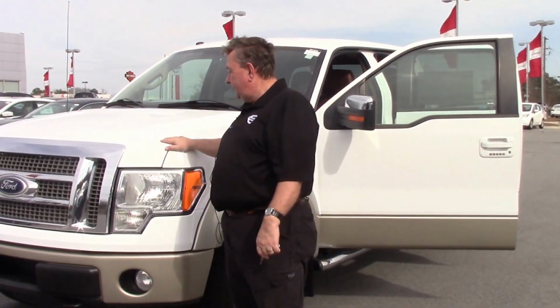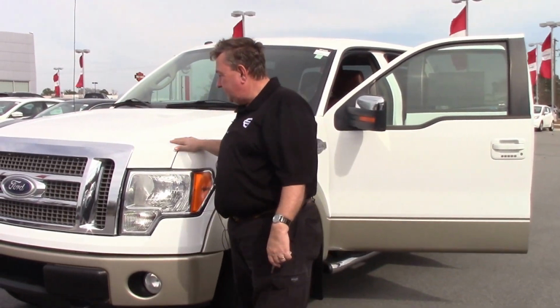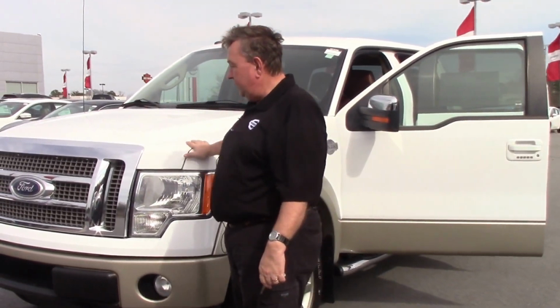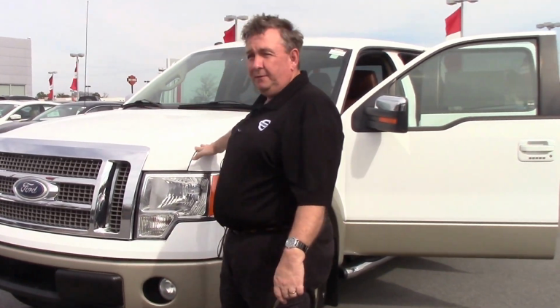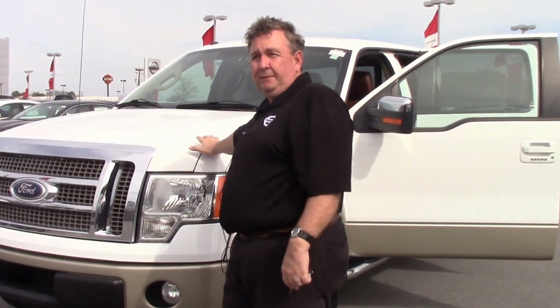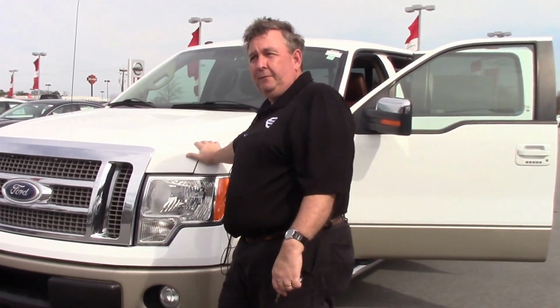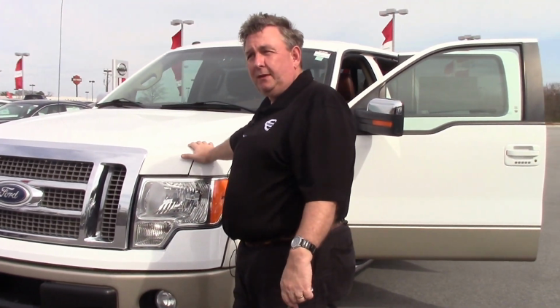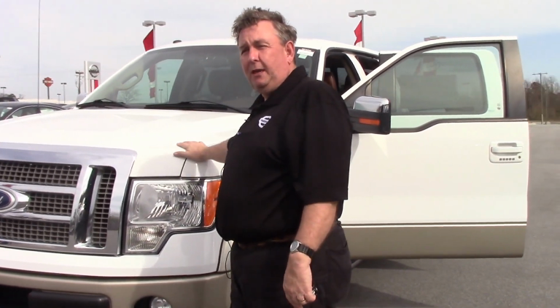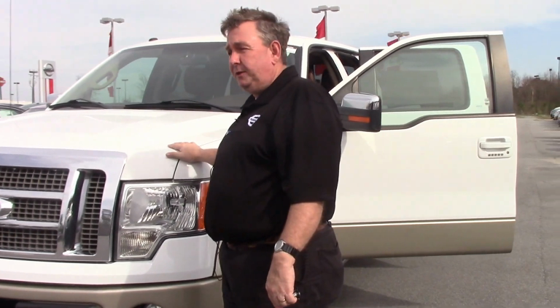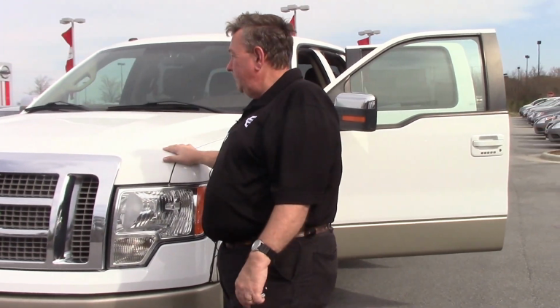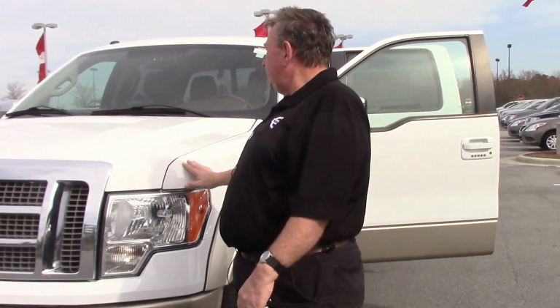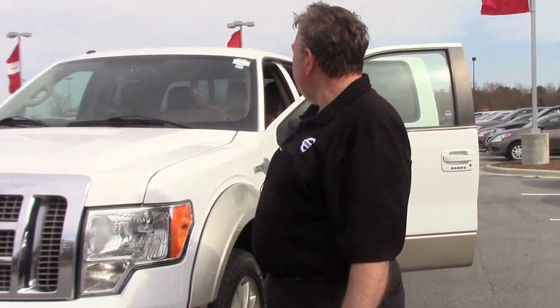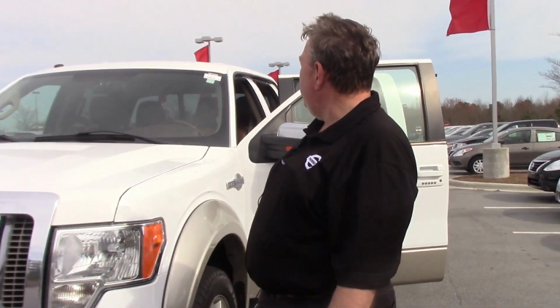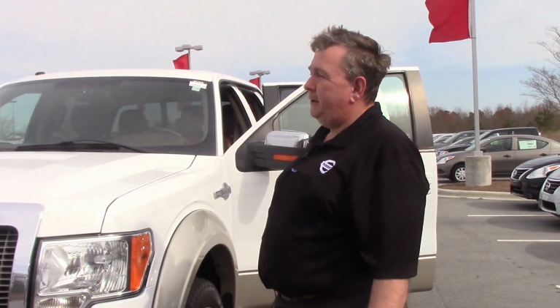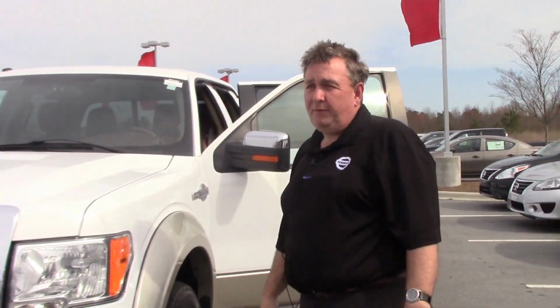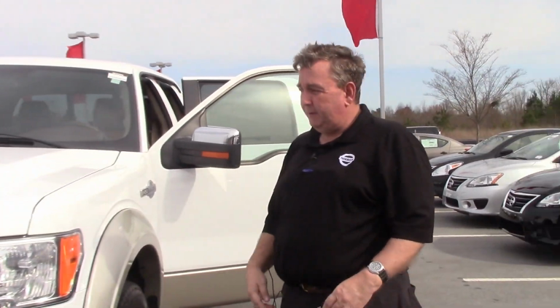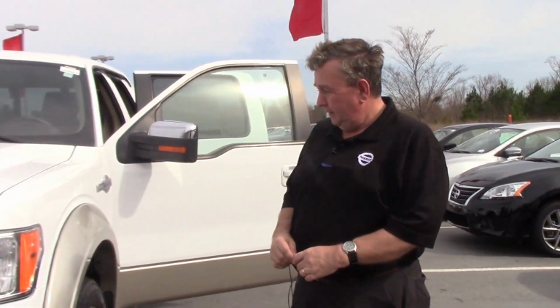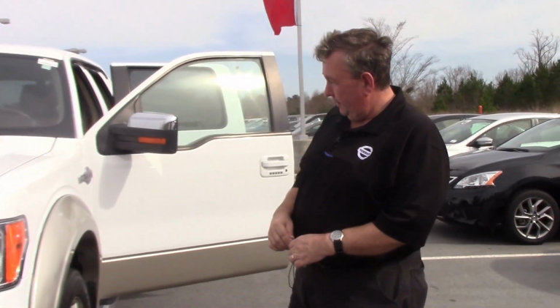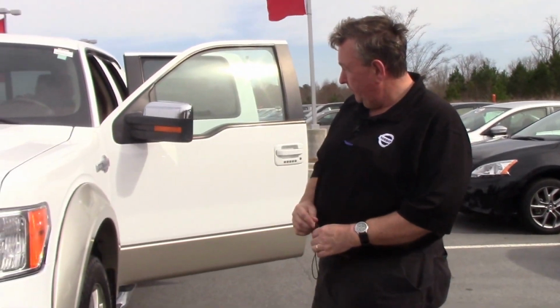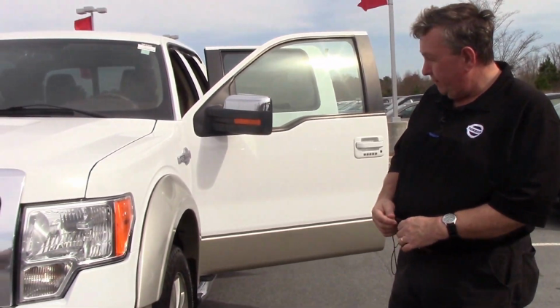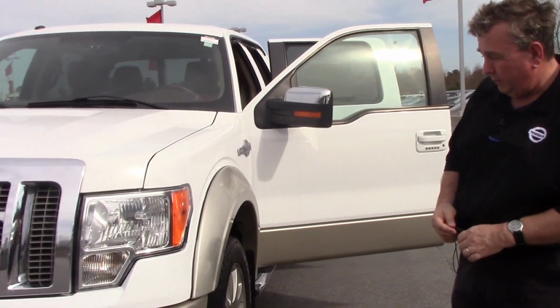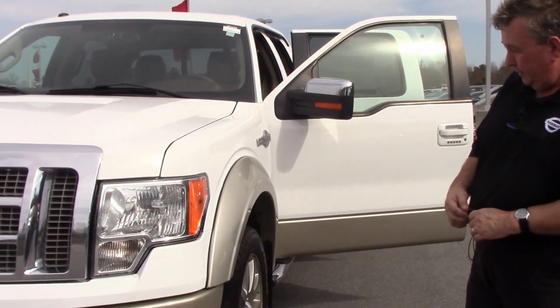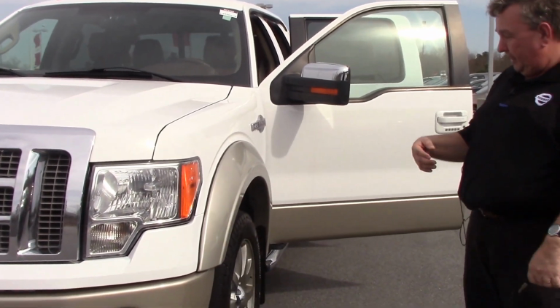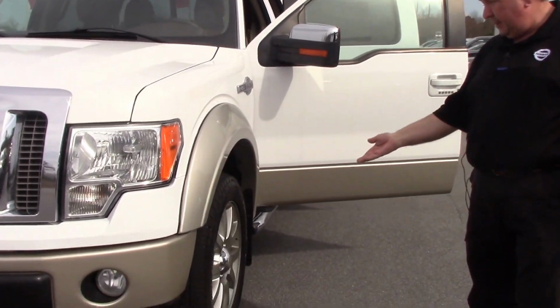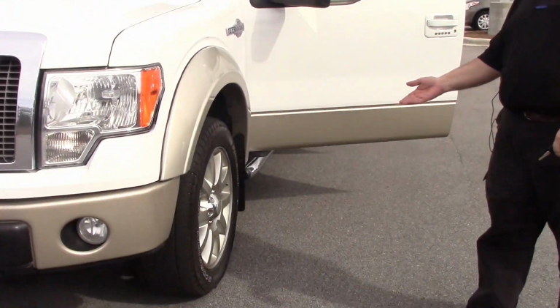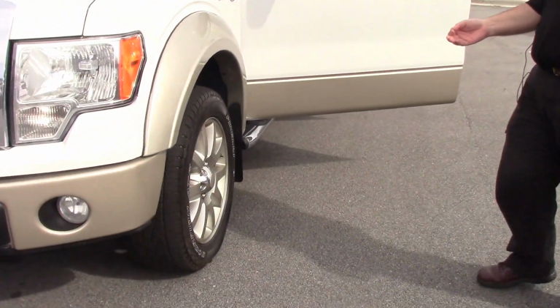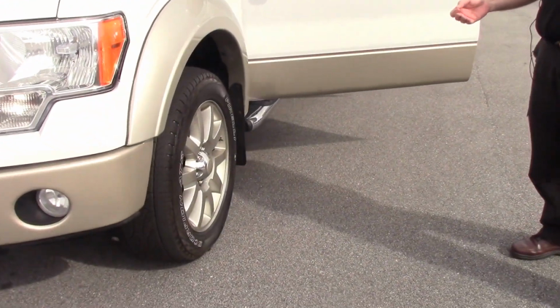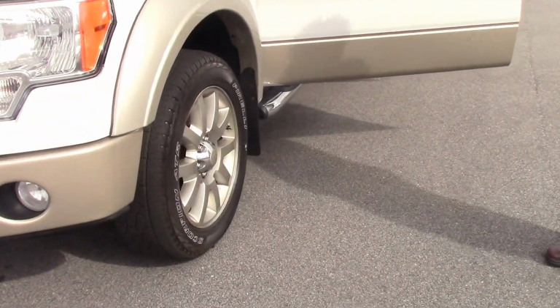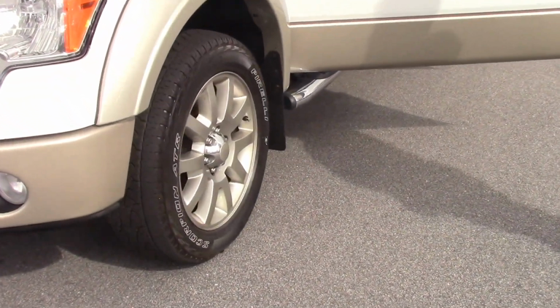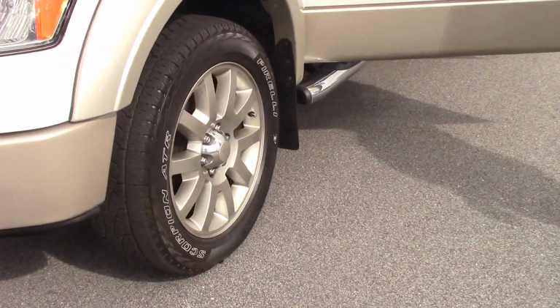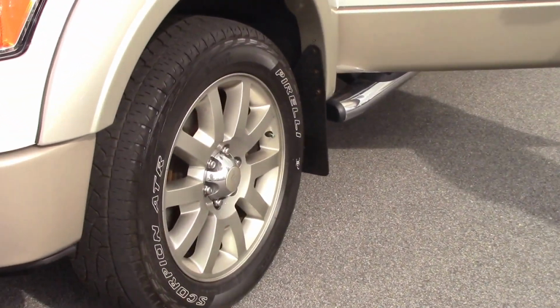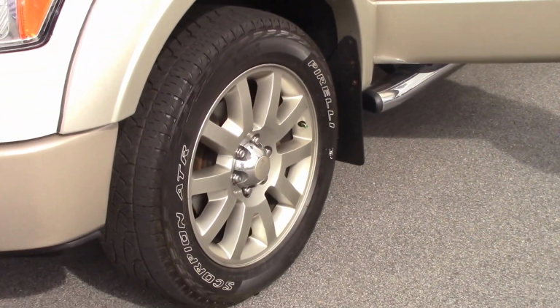This is a 2010 F-150 King Ranch, stock number MP3356, and it's four-wheel drive, of course. It has the nice rims already from the factory and a nice set of tires.